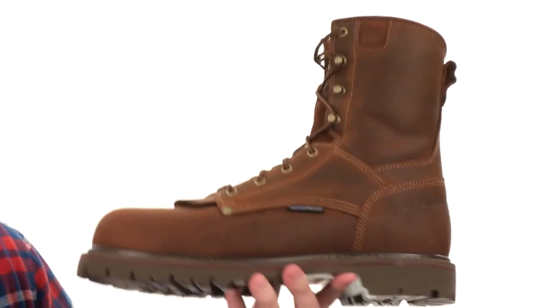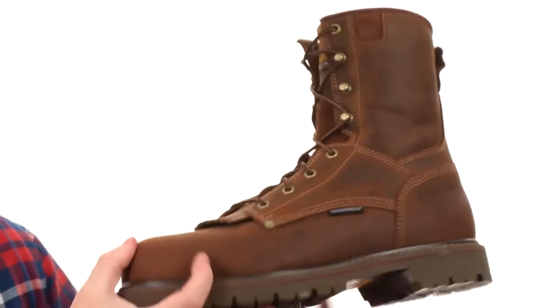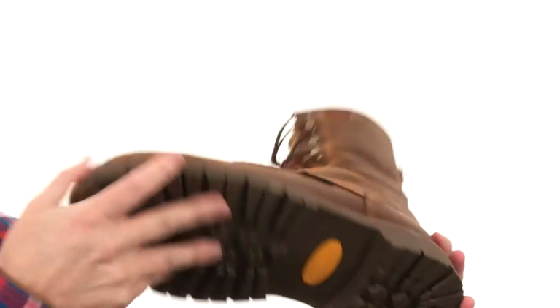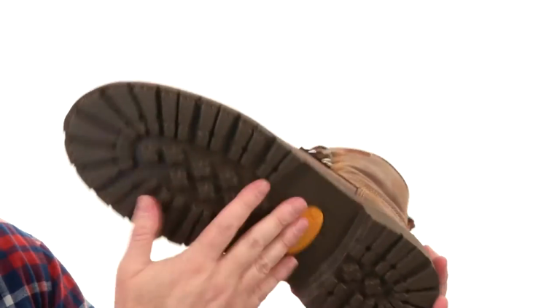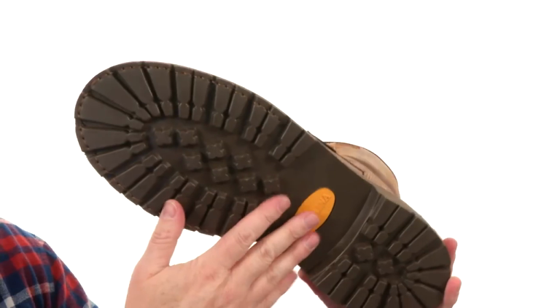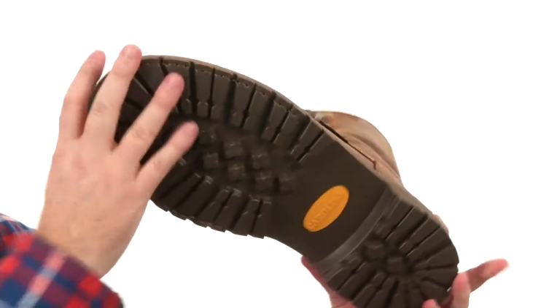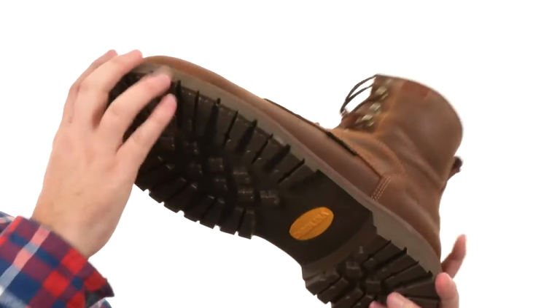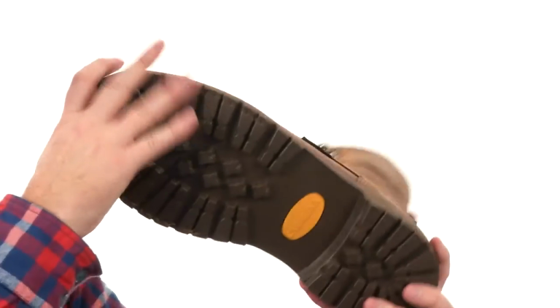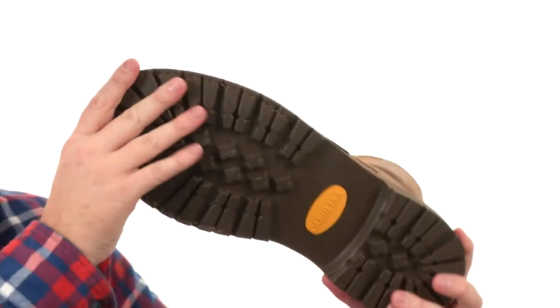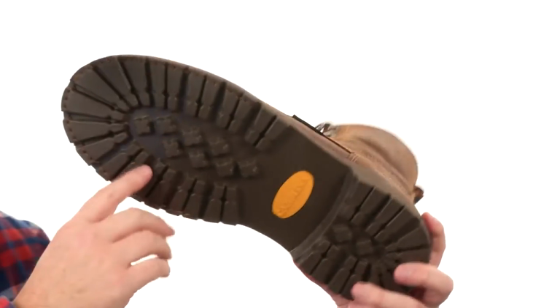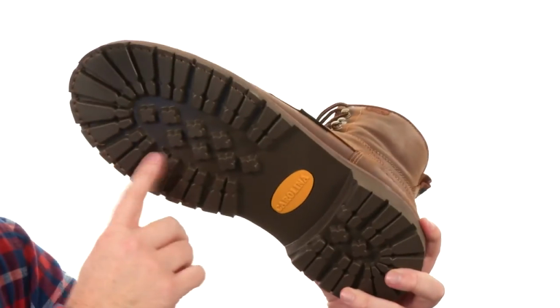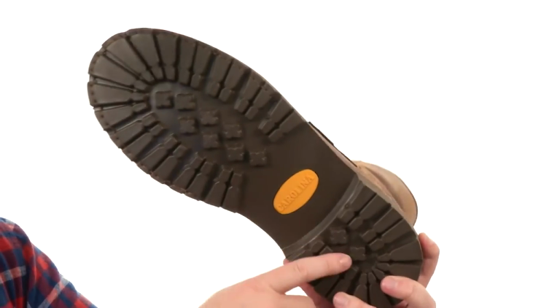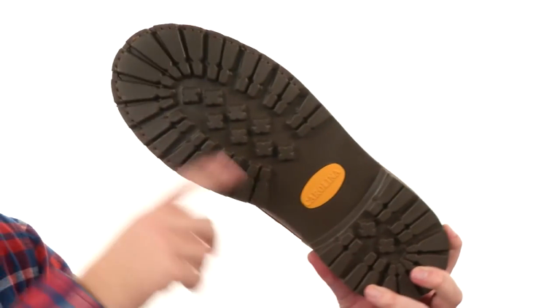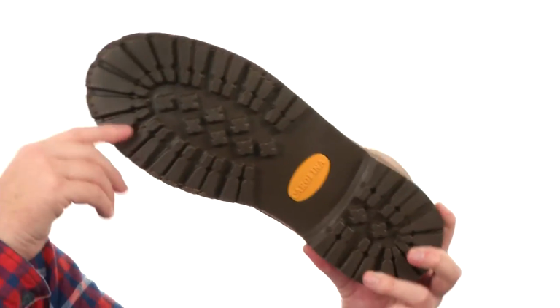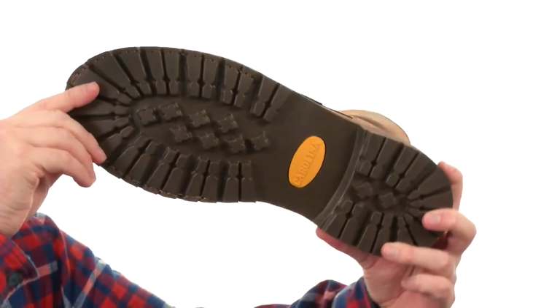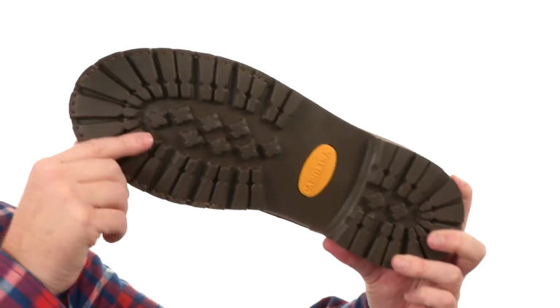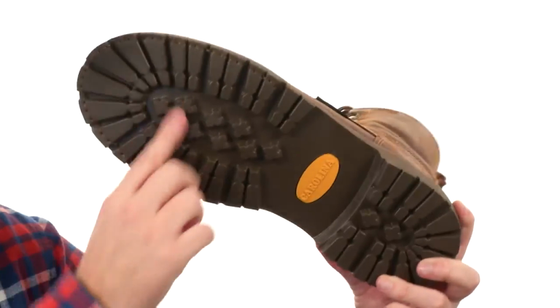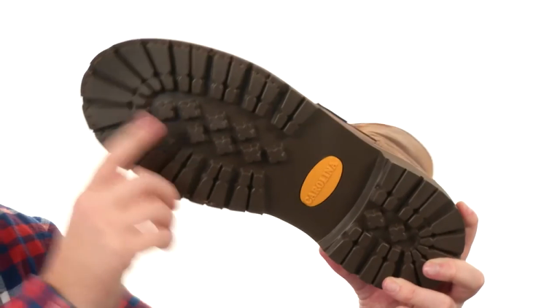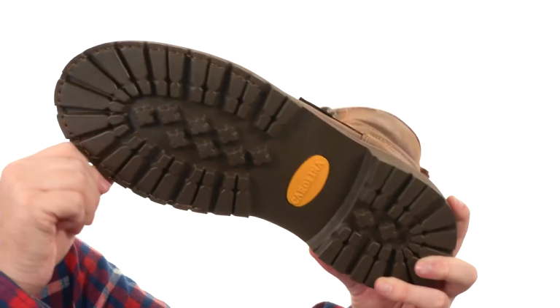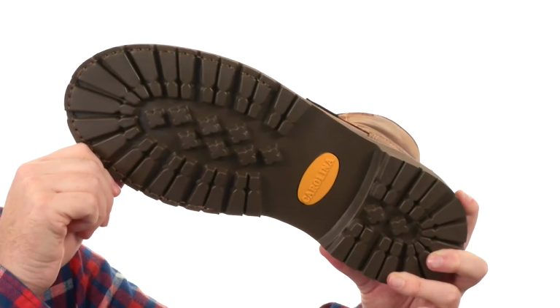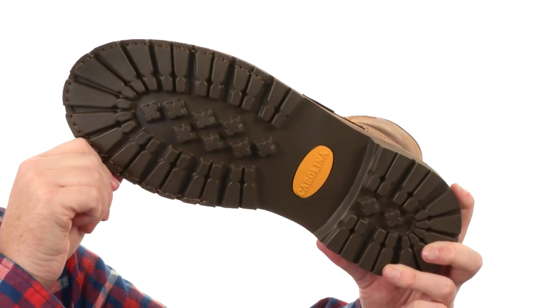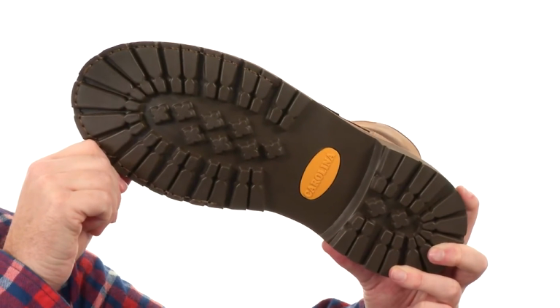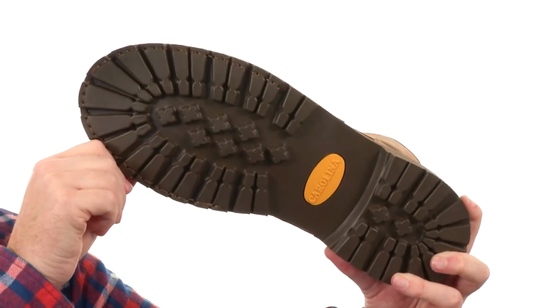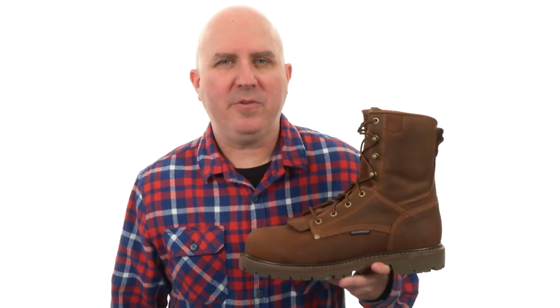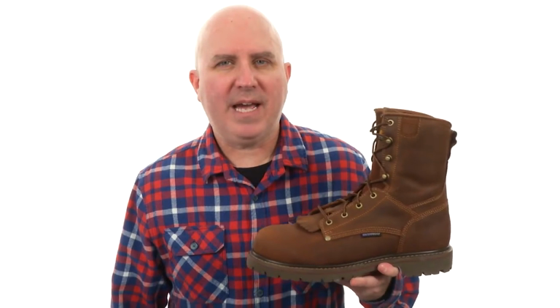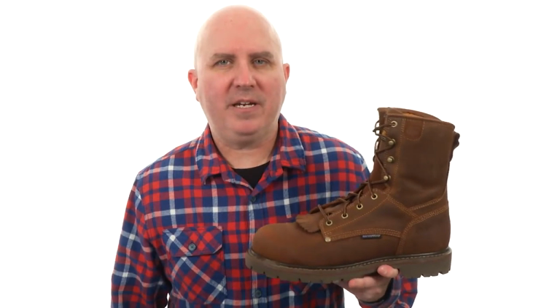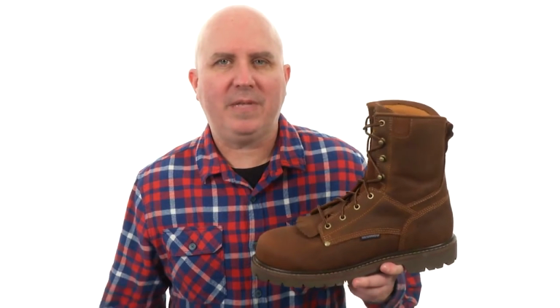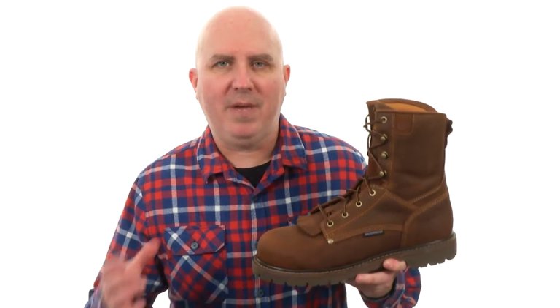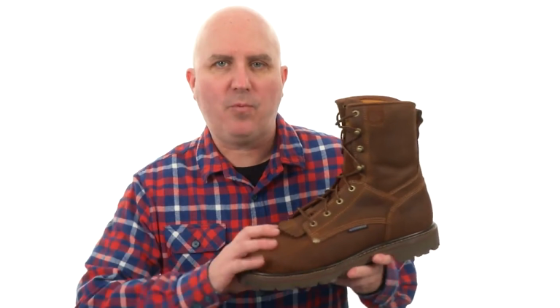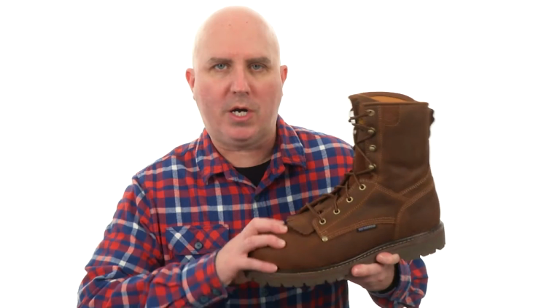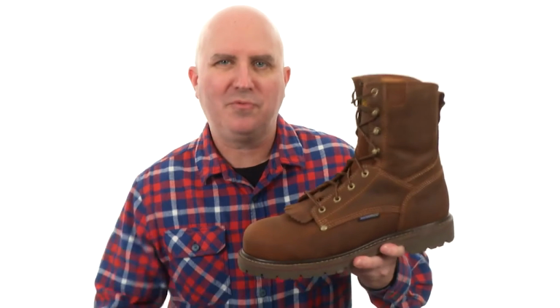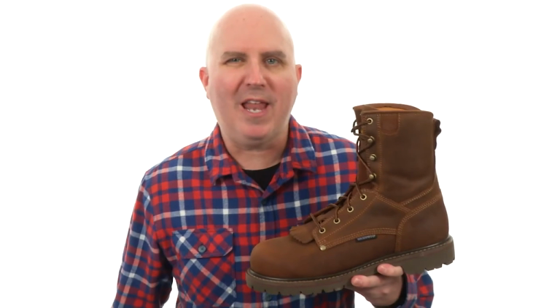There's a heavy duty steel shank down here in the middle to give you a ton of support, as well as this rugged Stars and Bars tread here on the outsole. You can actually get a boot that was made for work from Carolina.